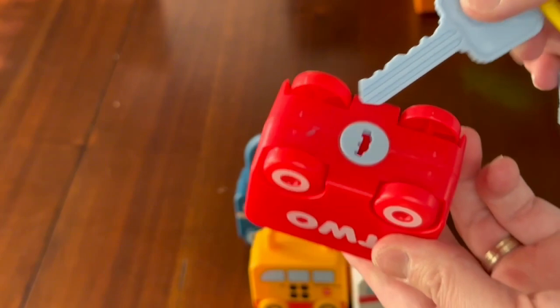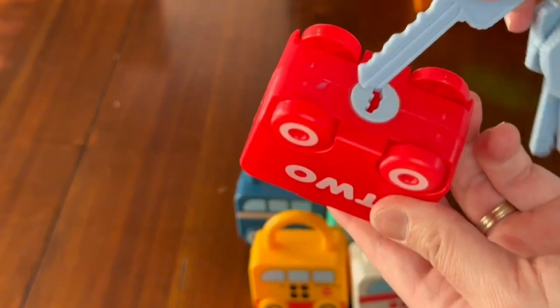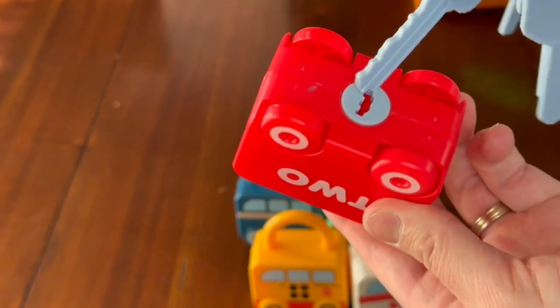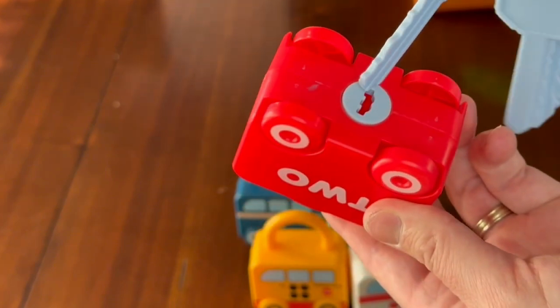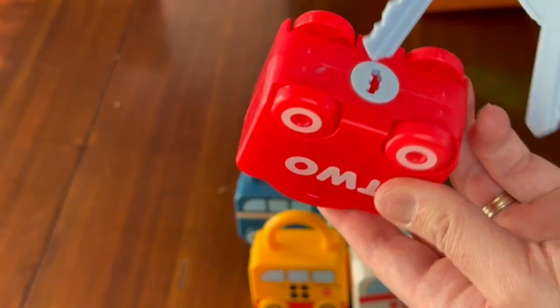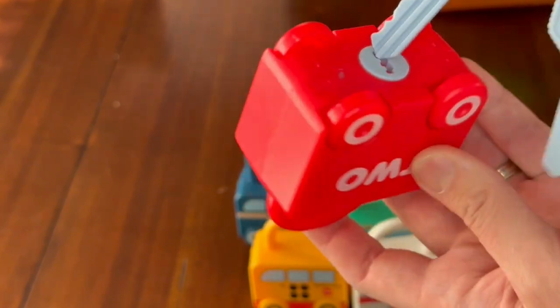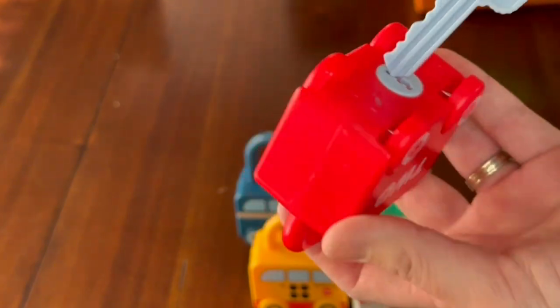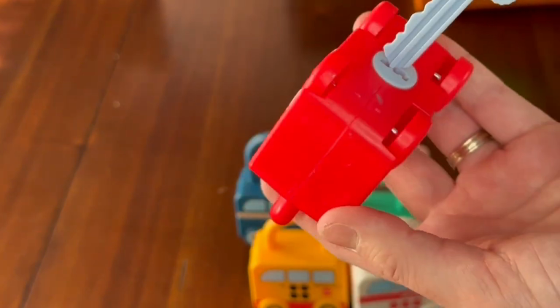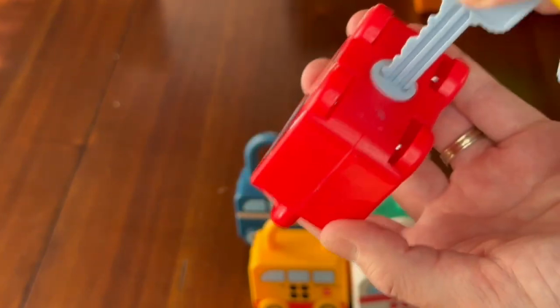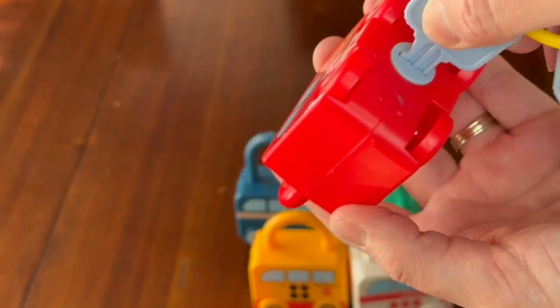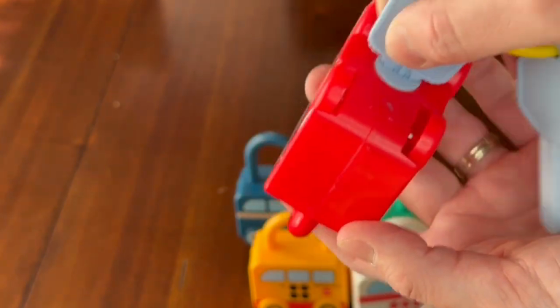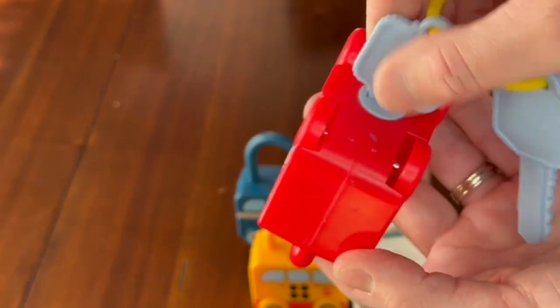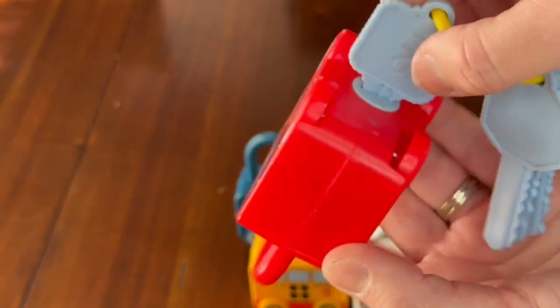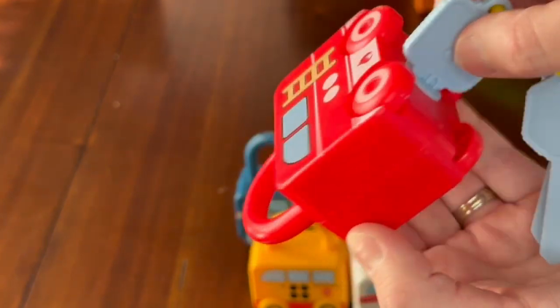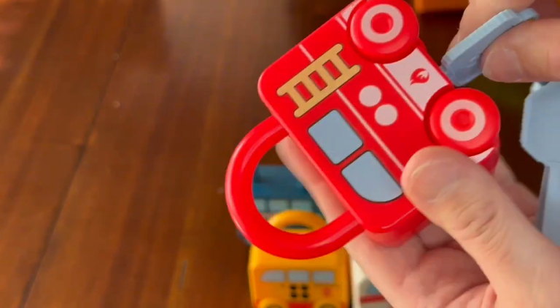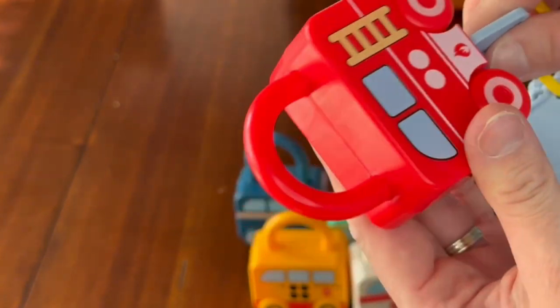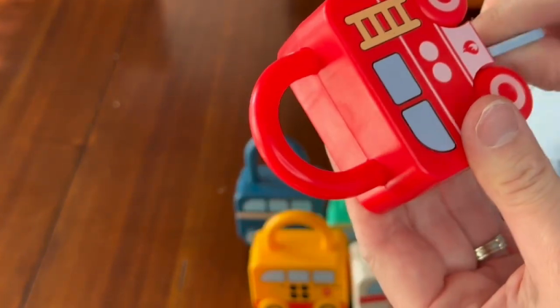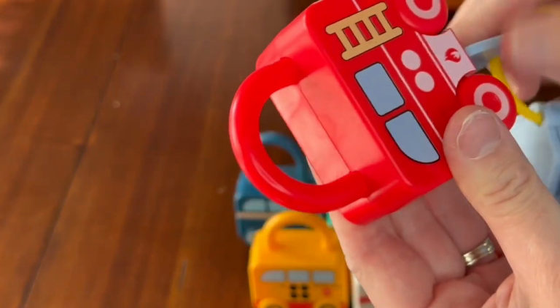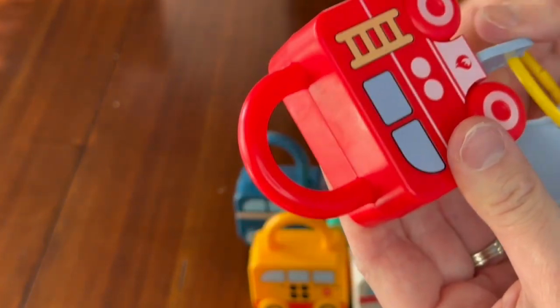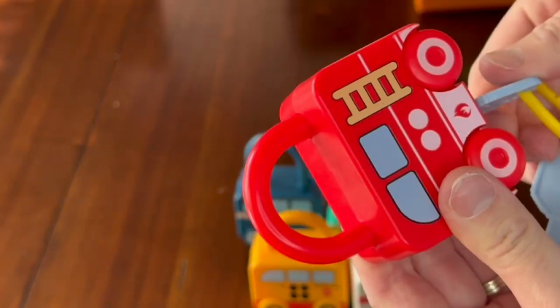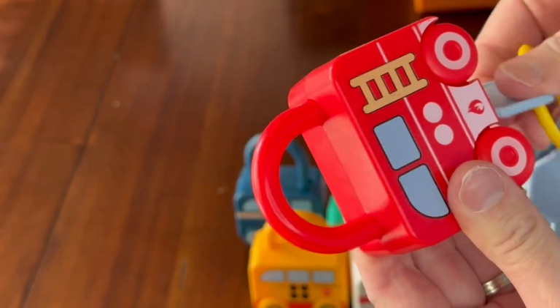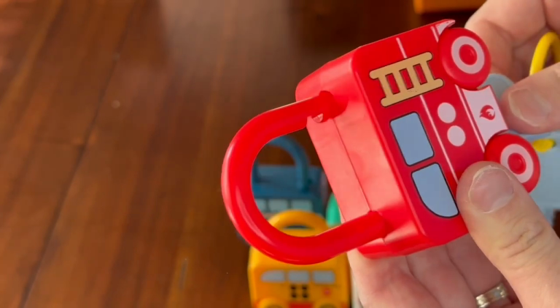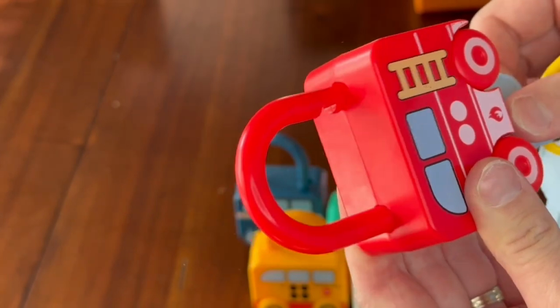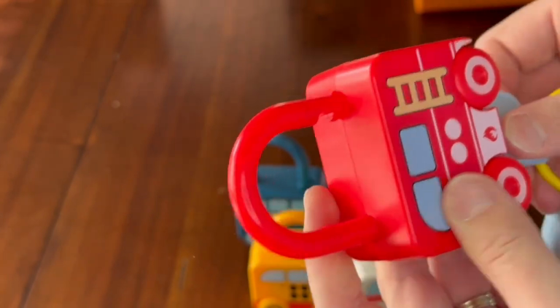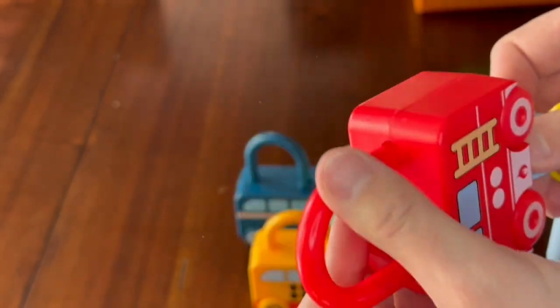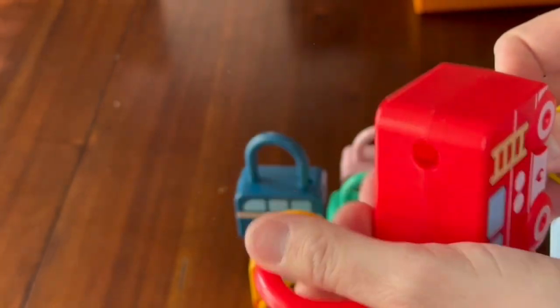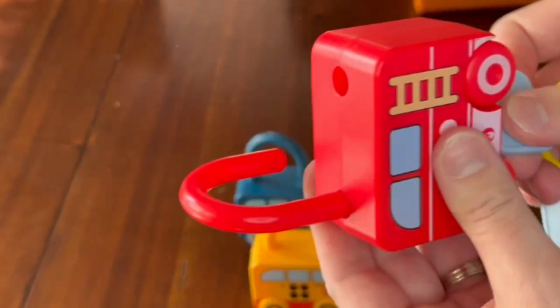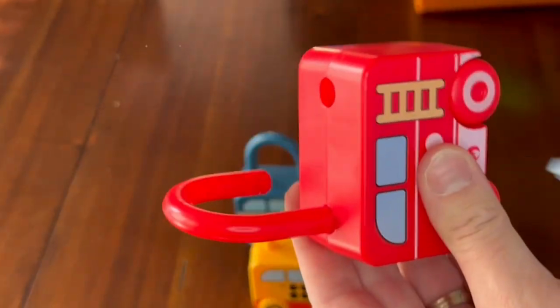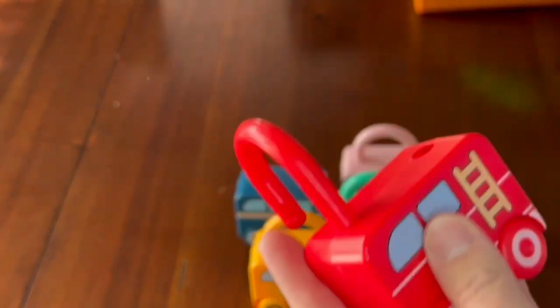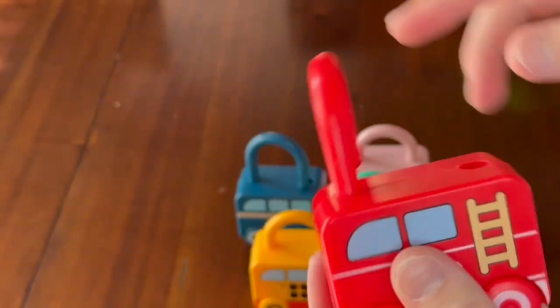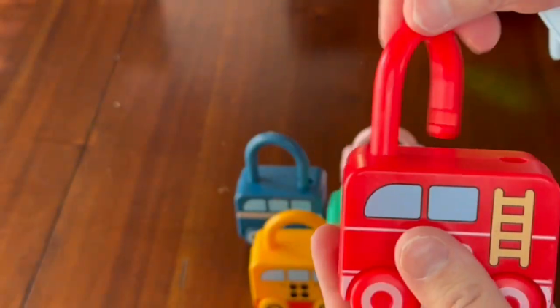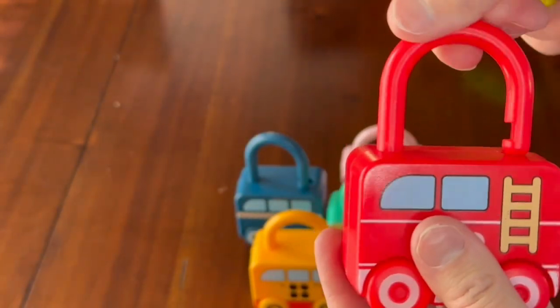This set comes with six different vehicles and each vehicle has a number on it which matches a key, and only the correct key will open the padlock.